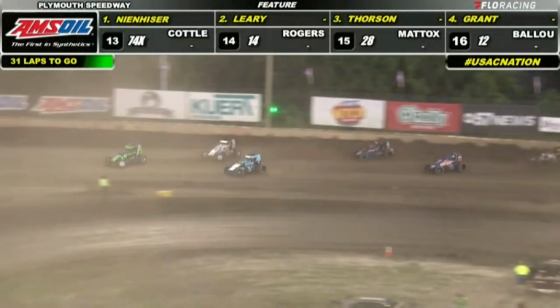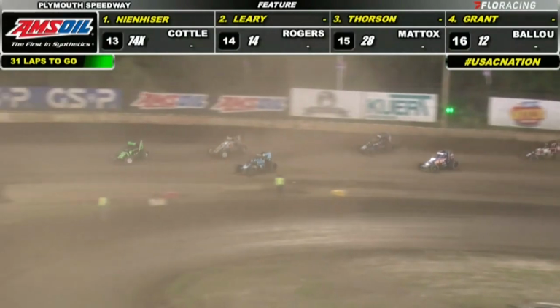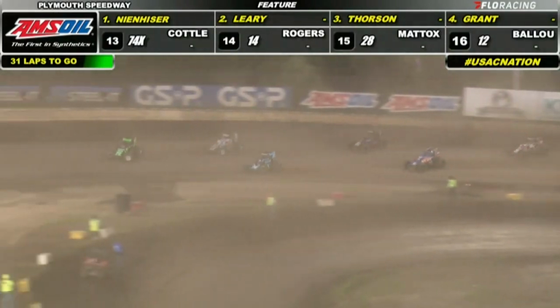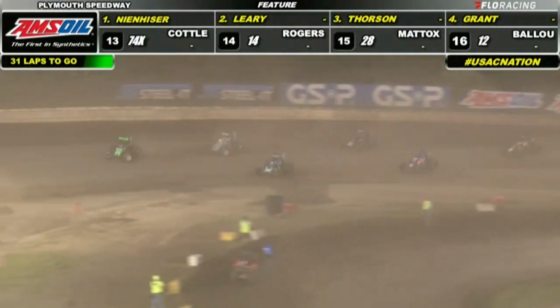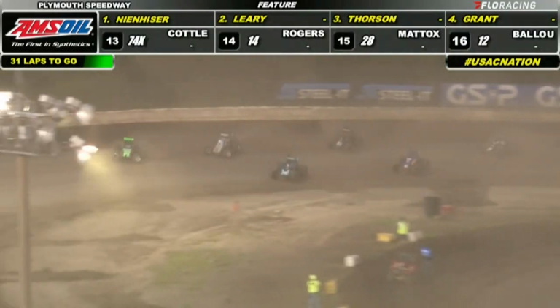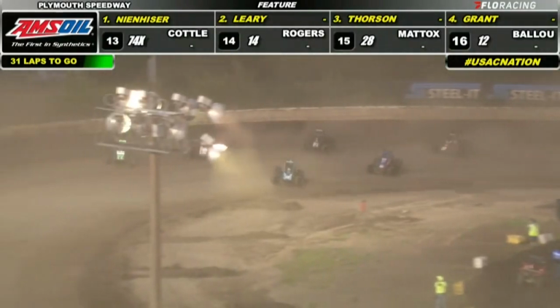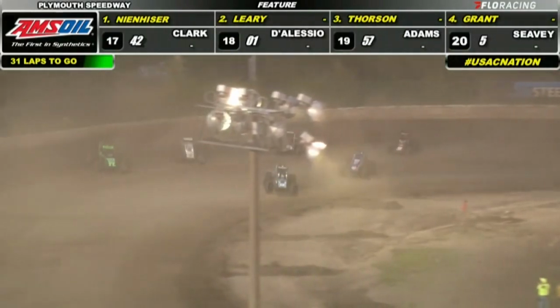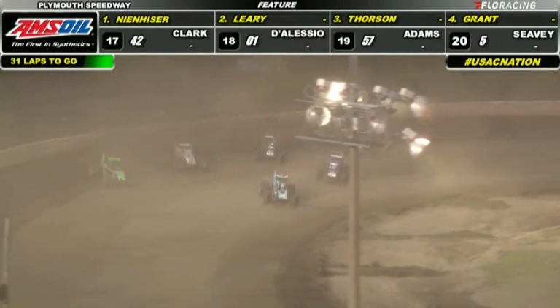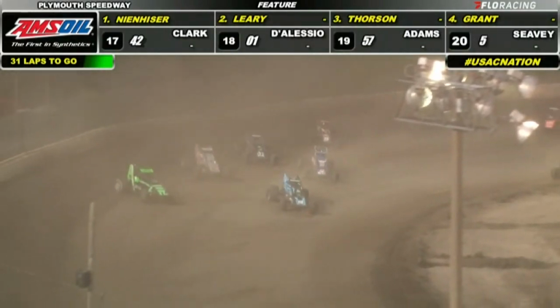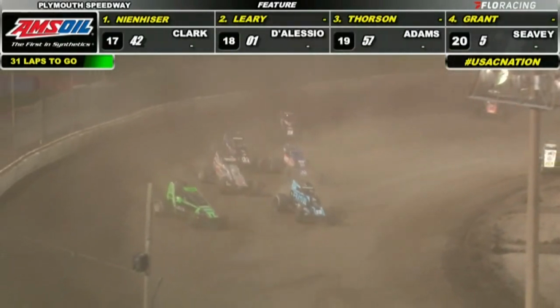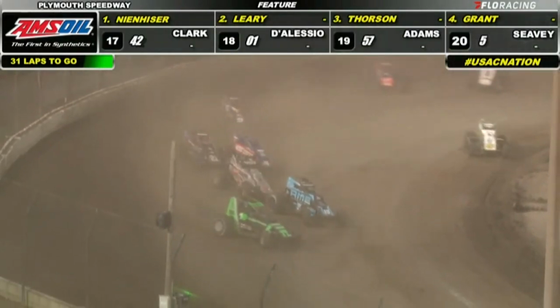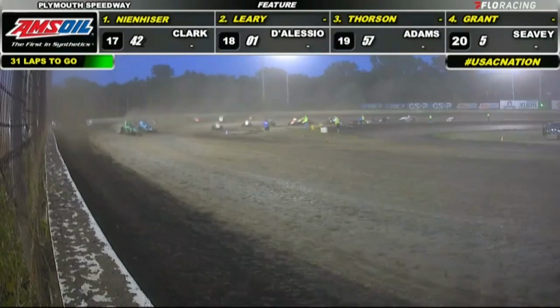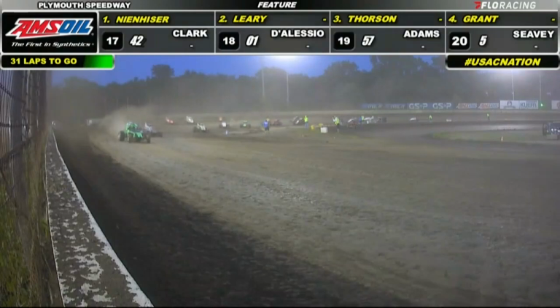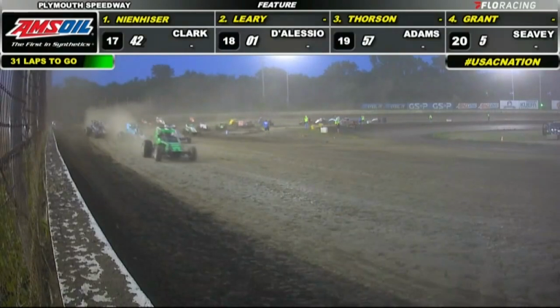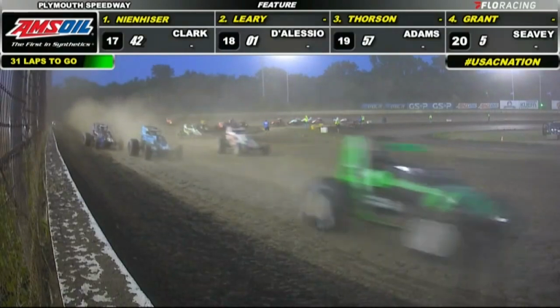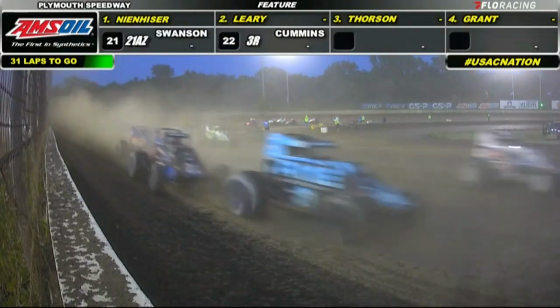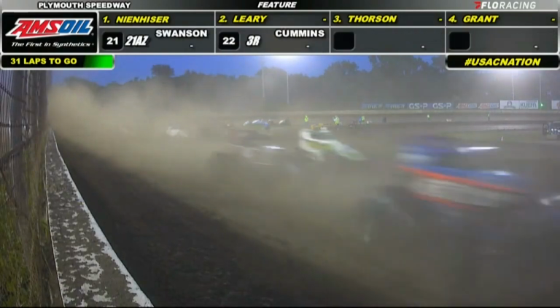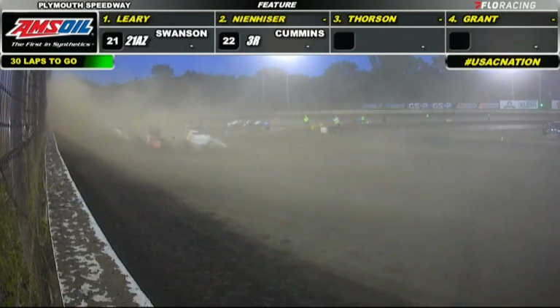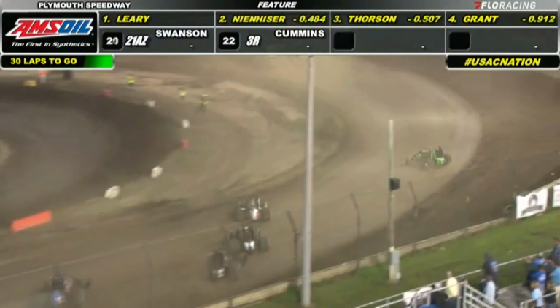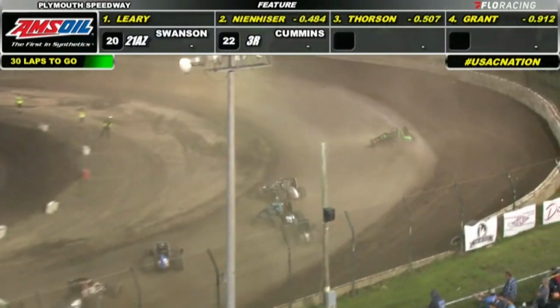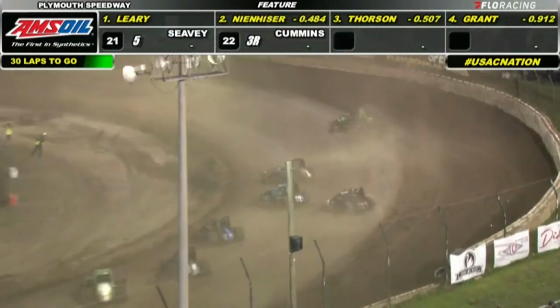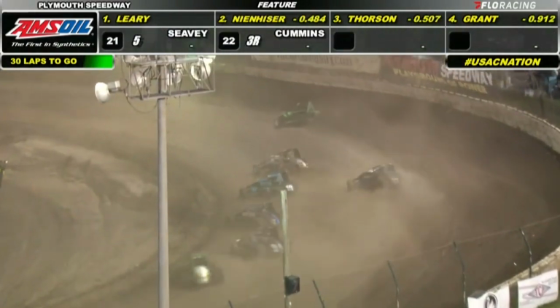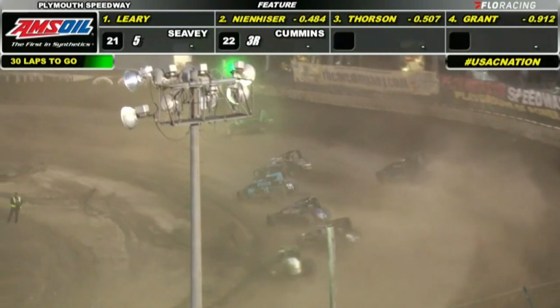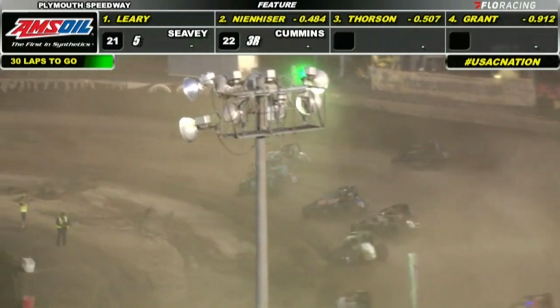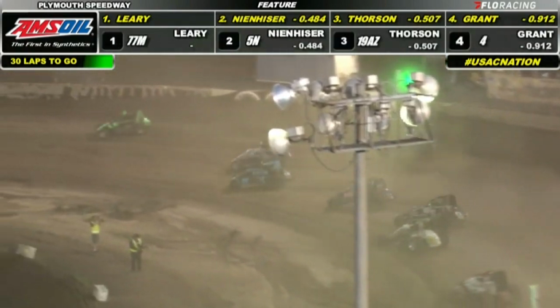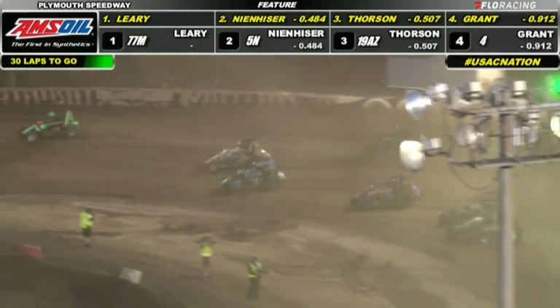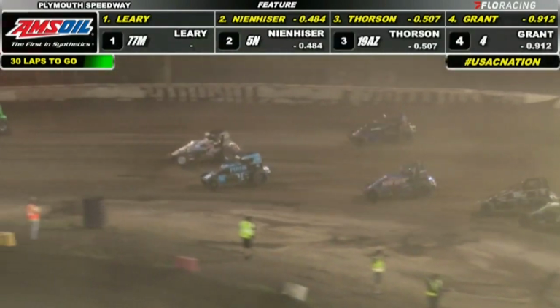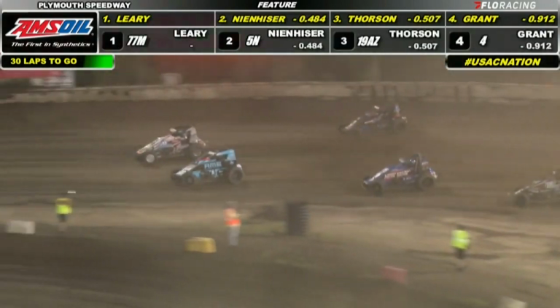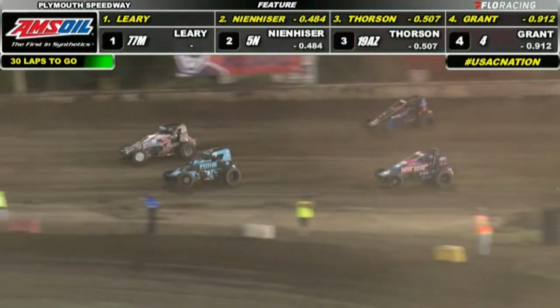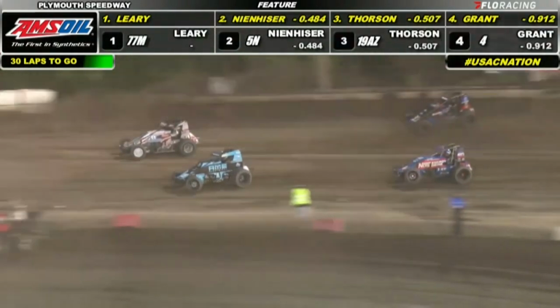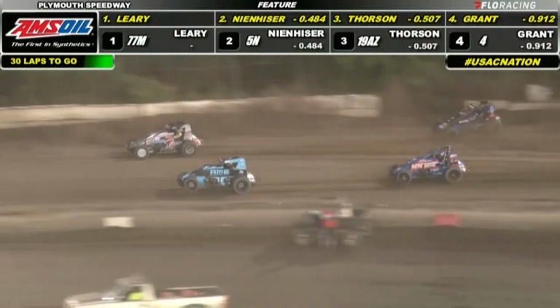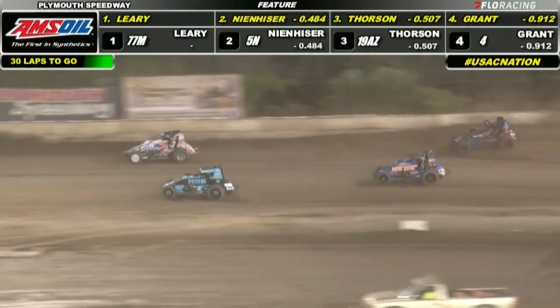C.J. Leary able to edge out in front, but it's Tanner Thorson going to work on the inside of Paul Meneiser, forcing up to second. Tanner Thorson shows he's serious. Jake Swanson behind him. Now Jake goes to the outside — good side-by-side action right here.